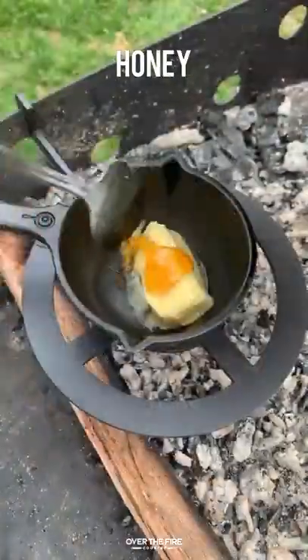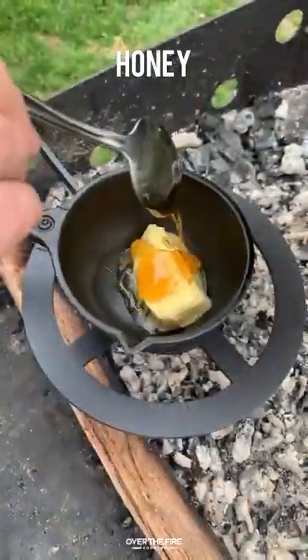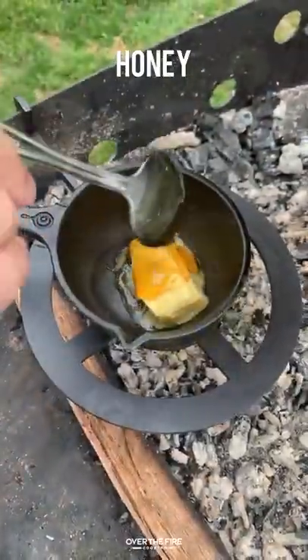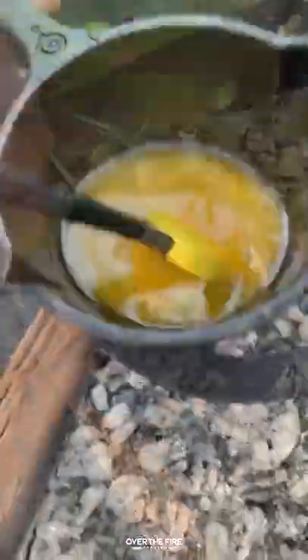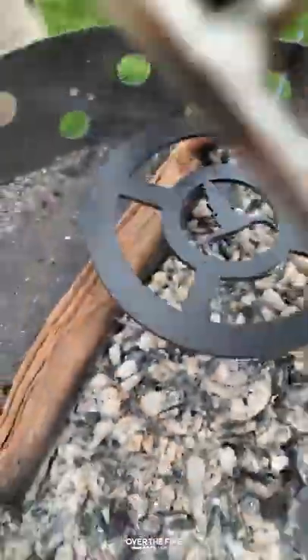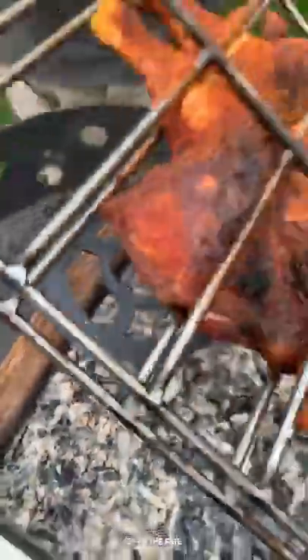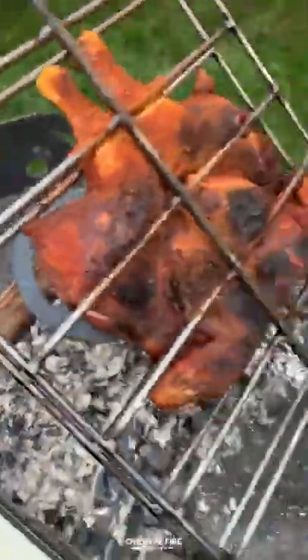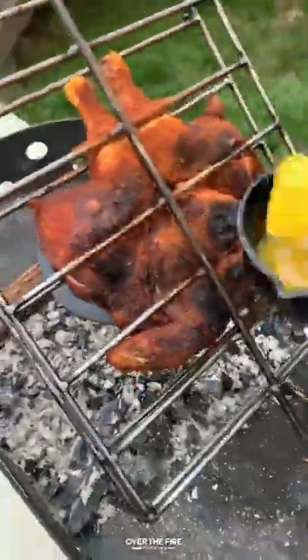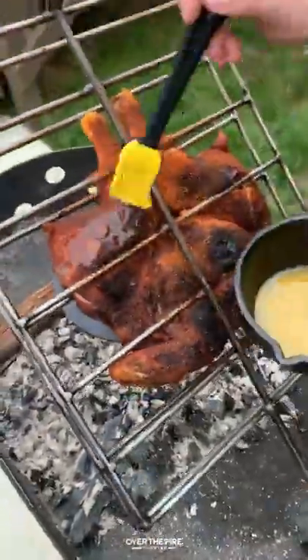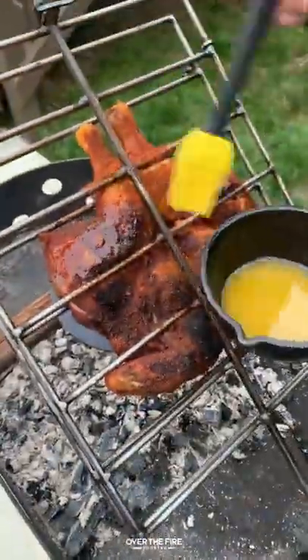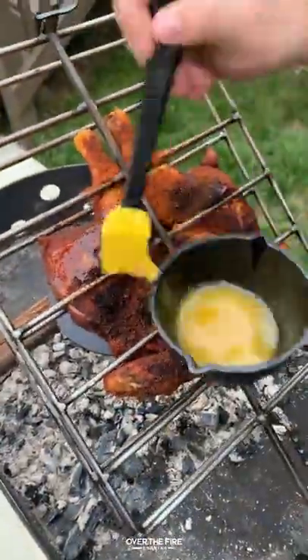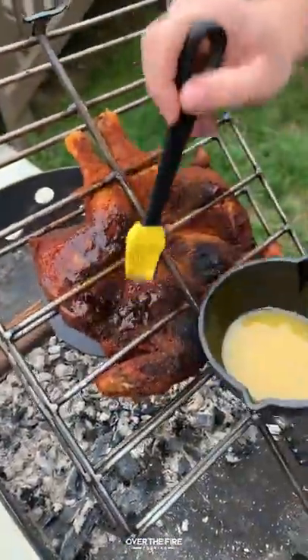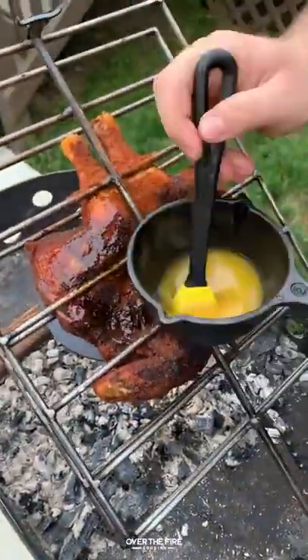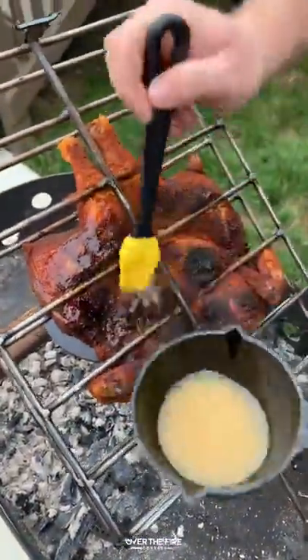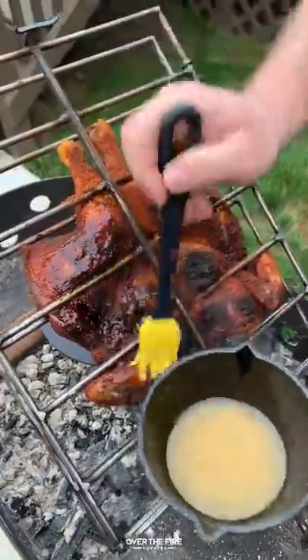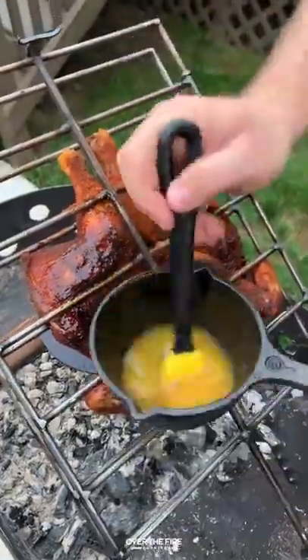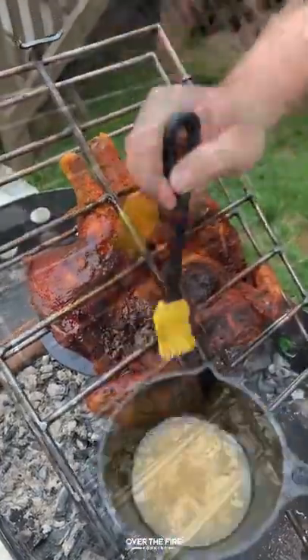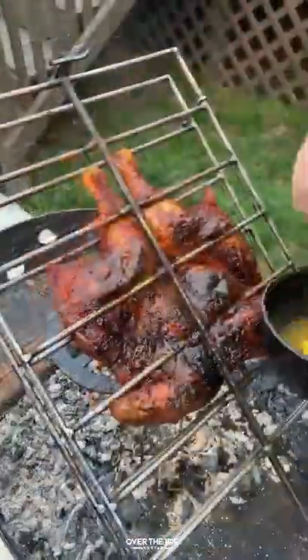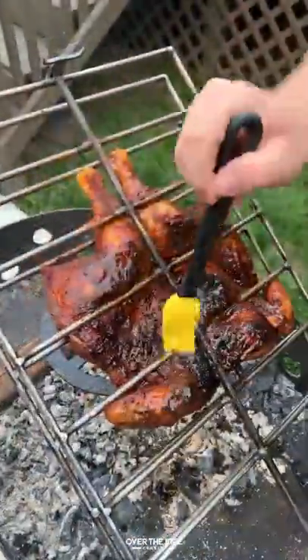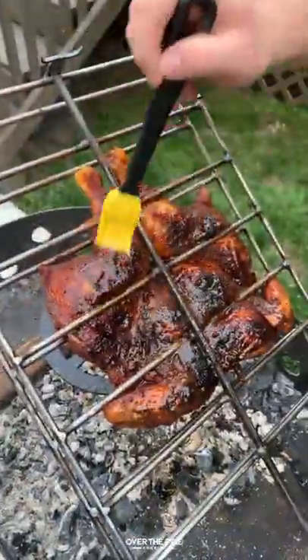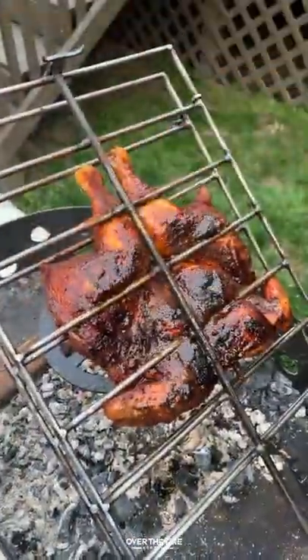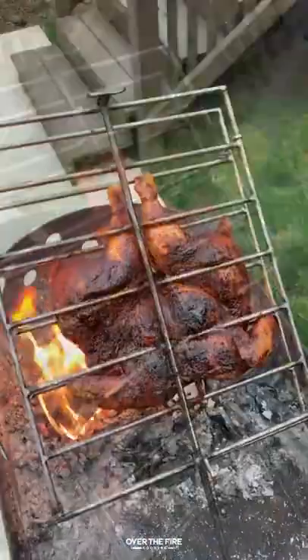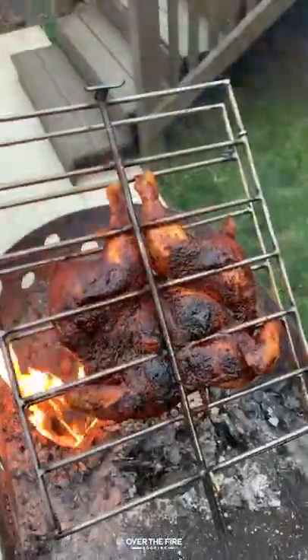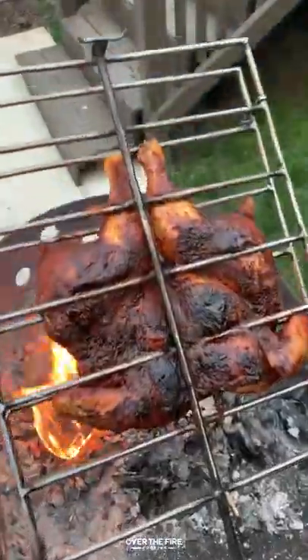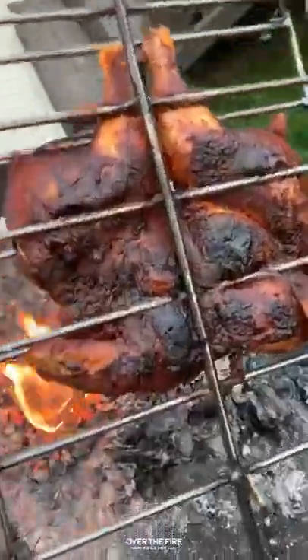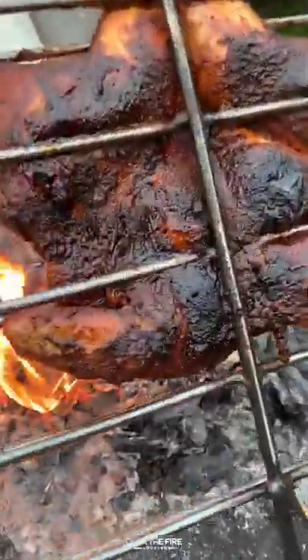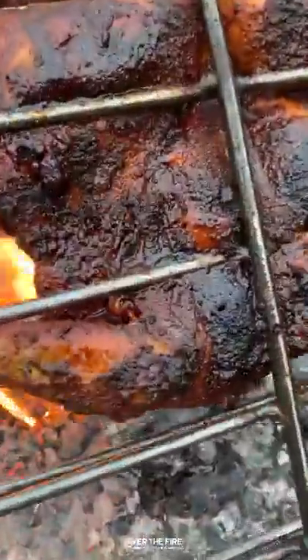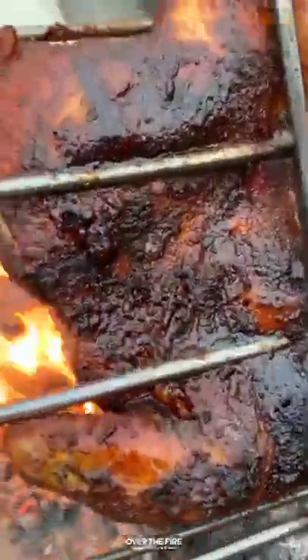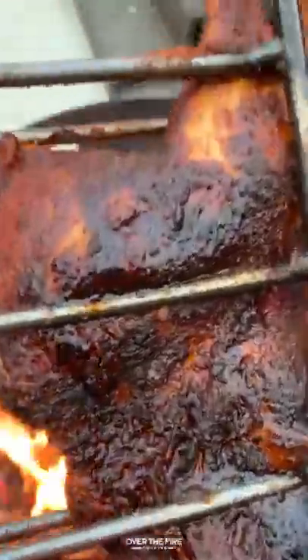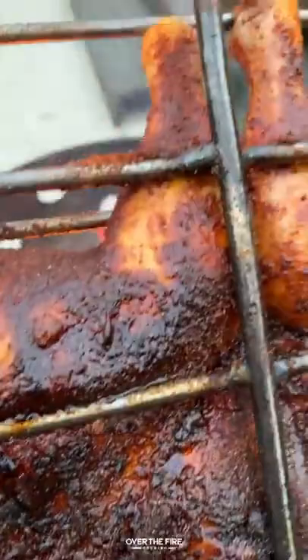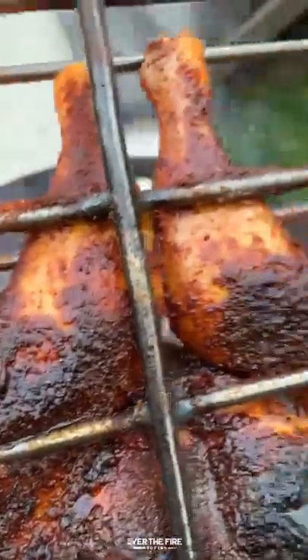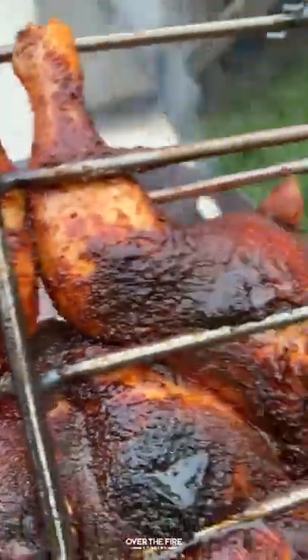Next I'm going to add a basting skillet with honey and butter. Let that melt, and then I'm going to glaze the outside of the chicken right before it comes off to make sure it gets crispy and nice and sweet.